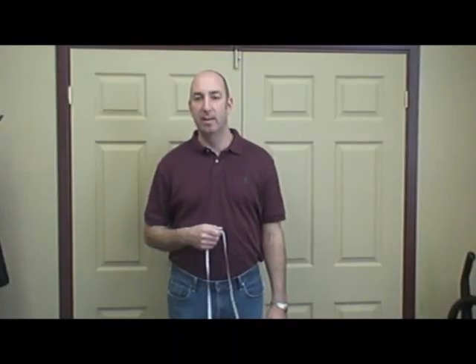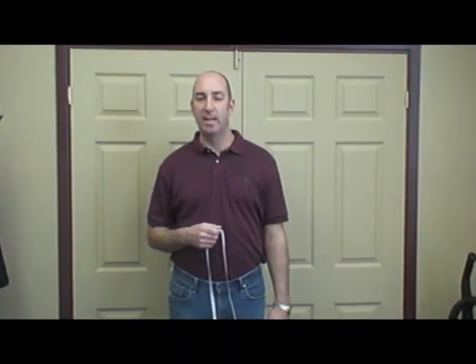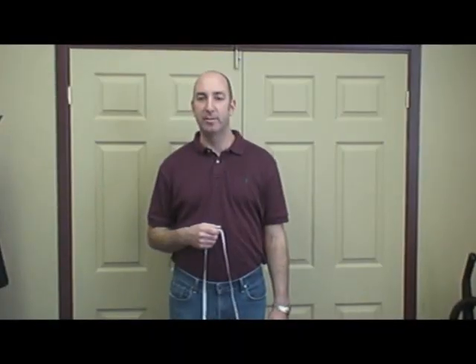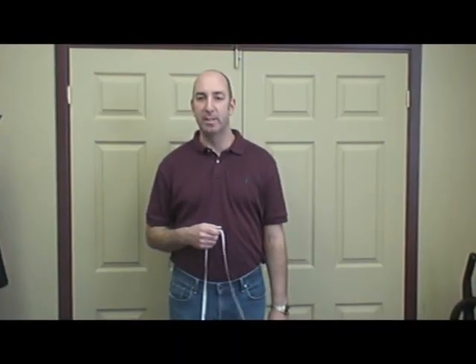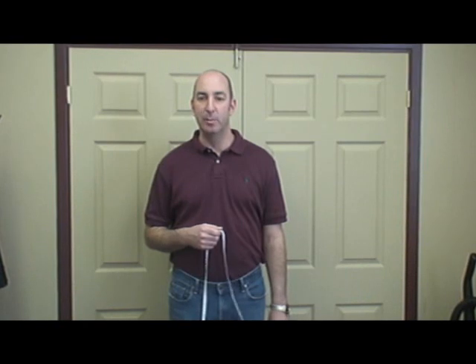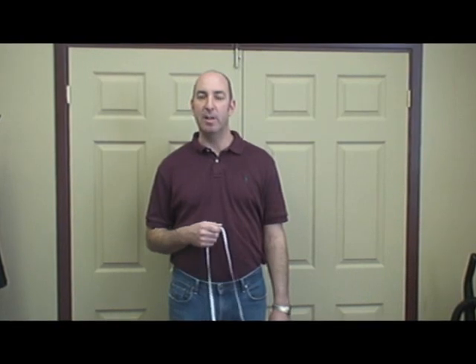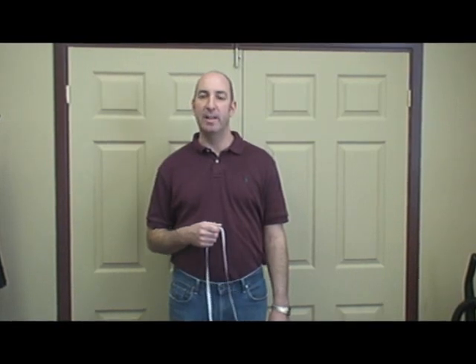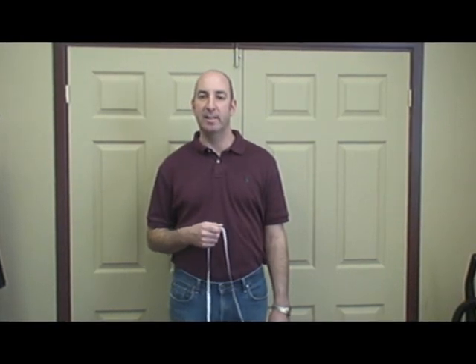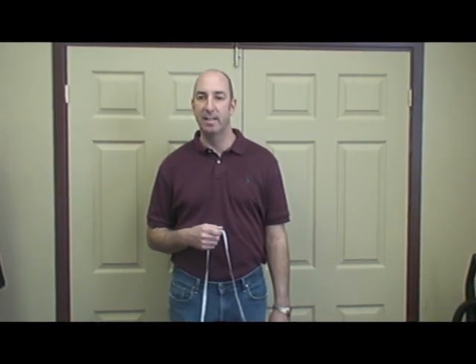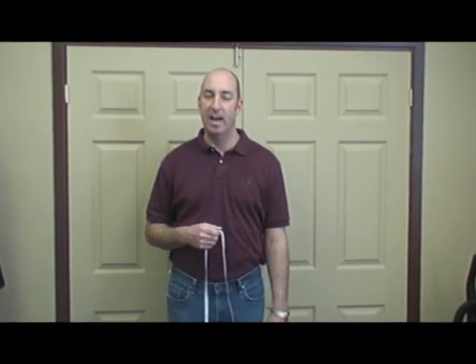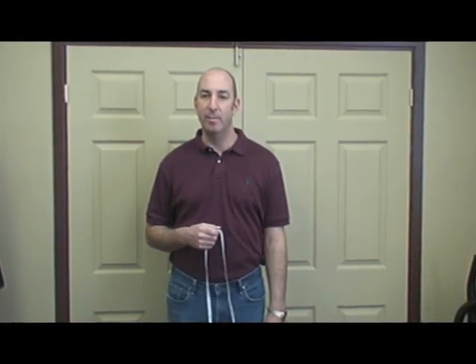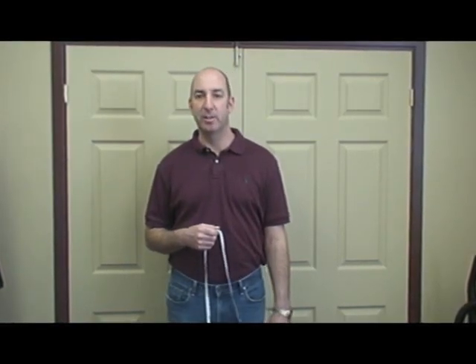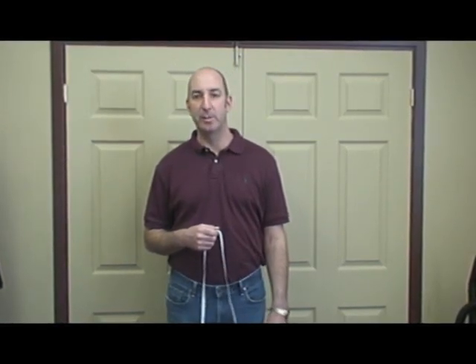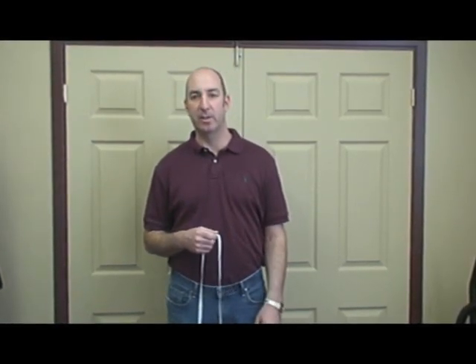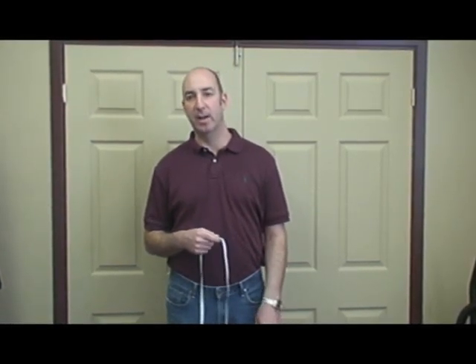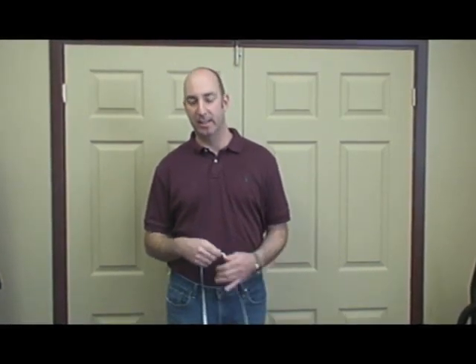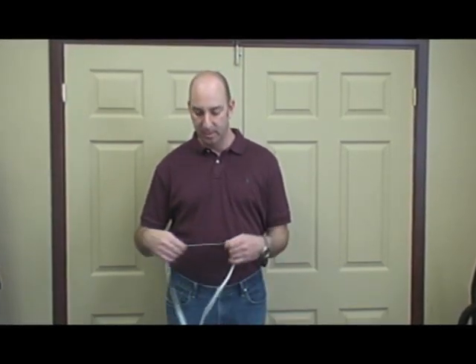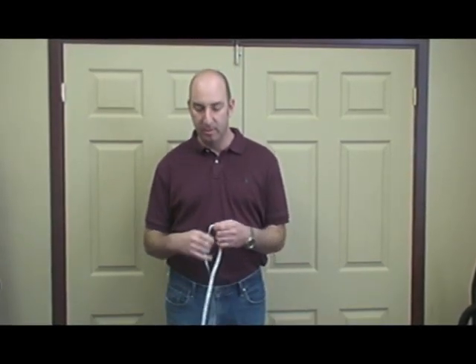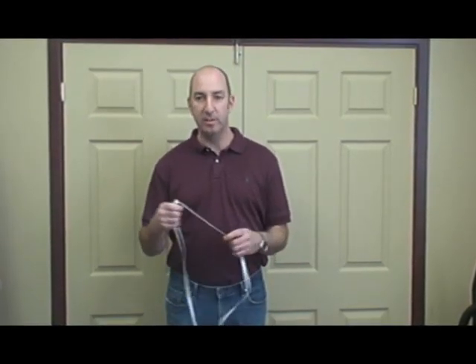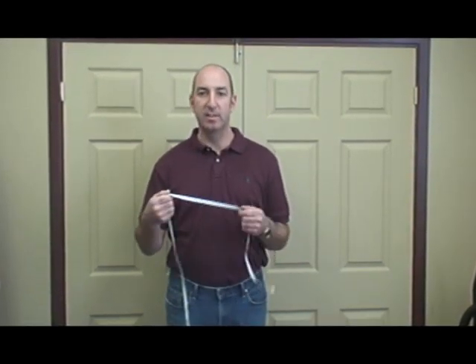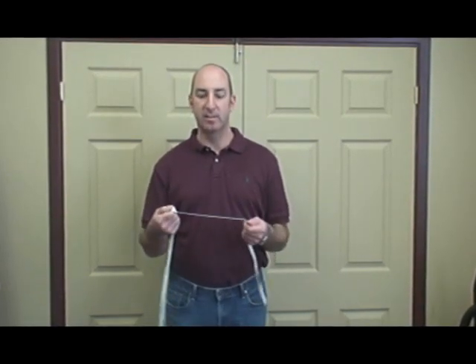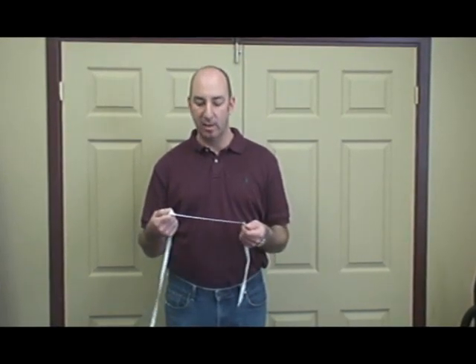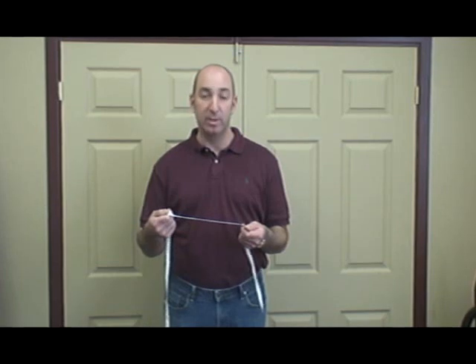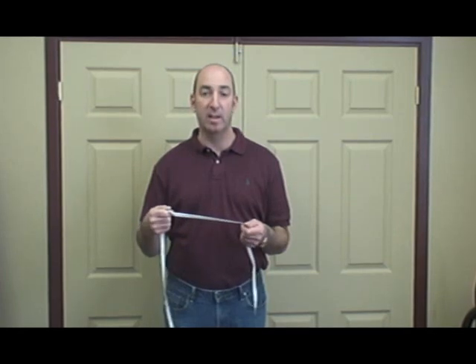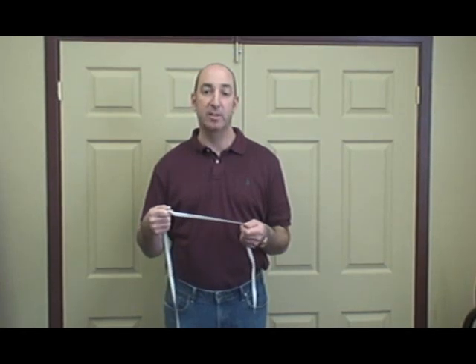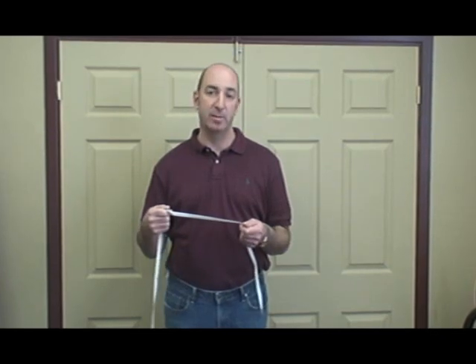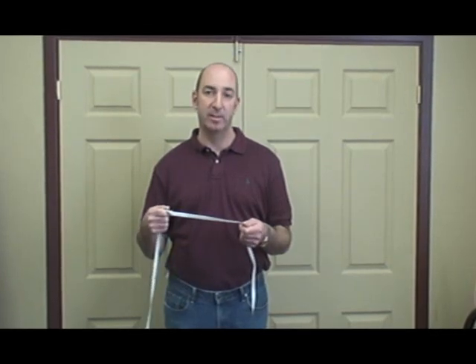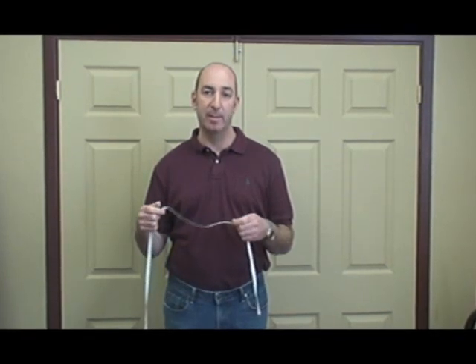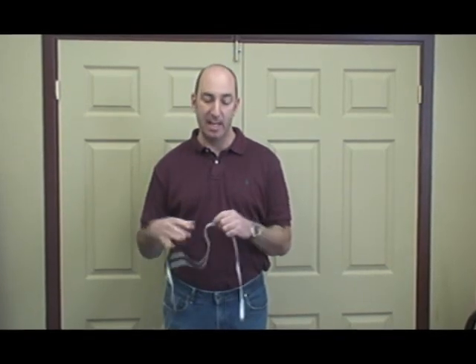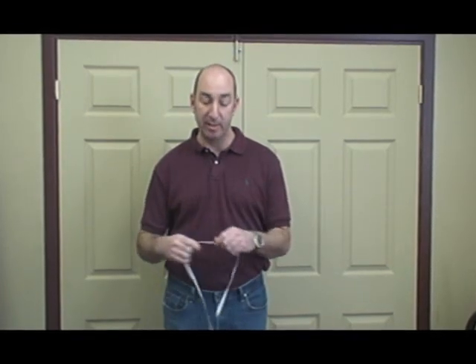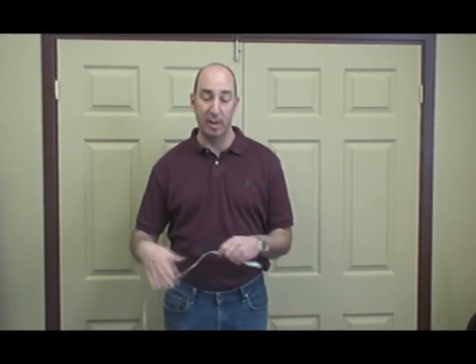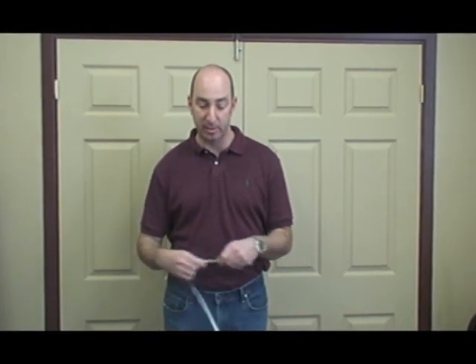I'm David Friedman. People often ask us, how do I measure a waist belt correctly? First, start with a soft dressmaker's type tape, if possible.